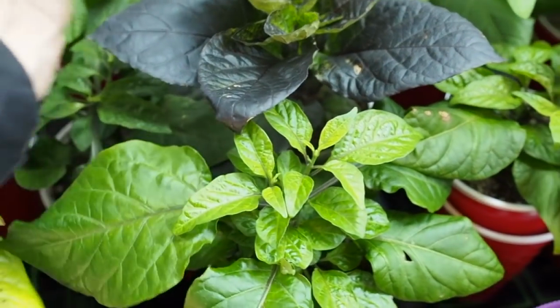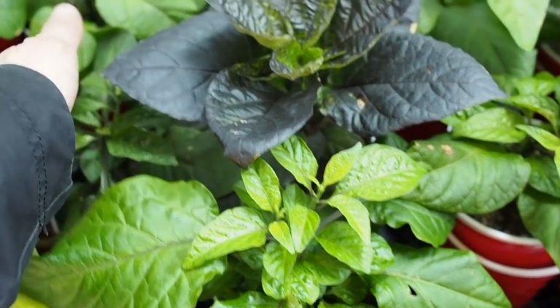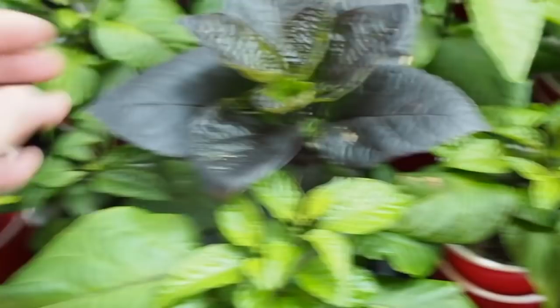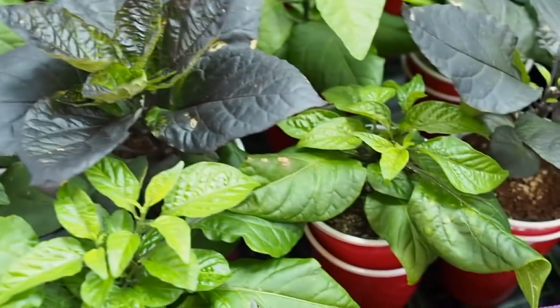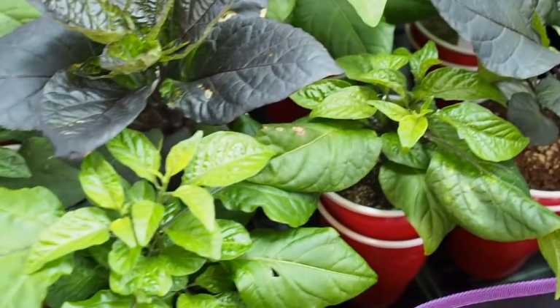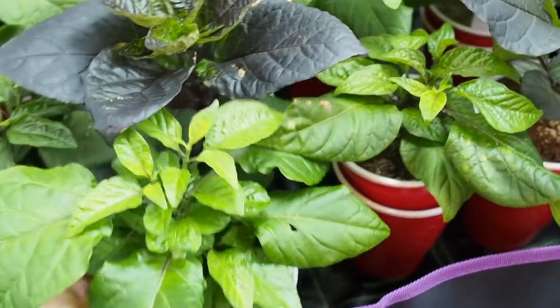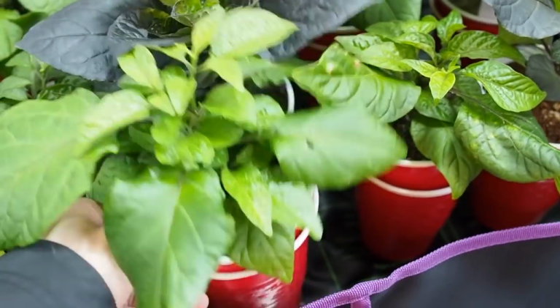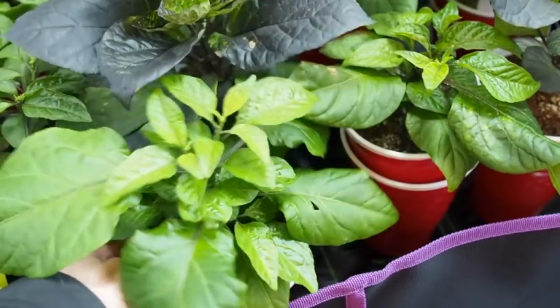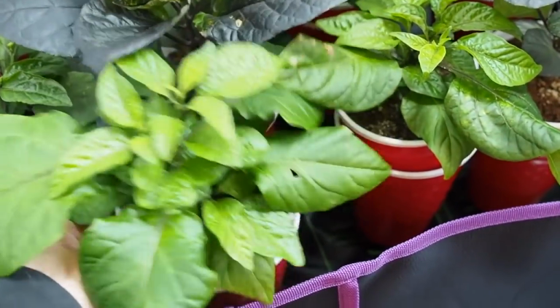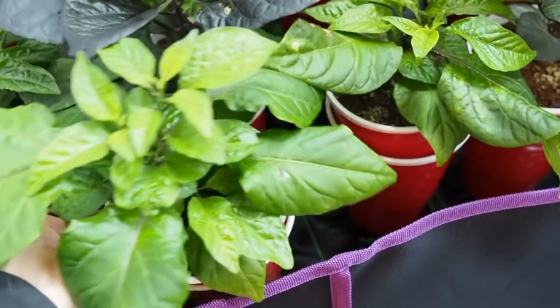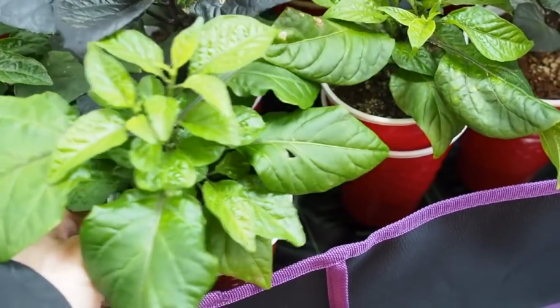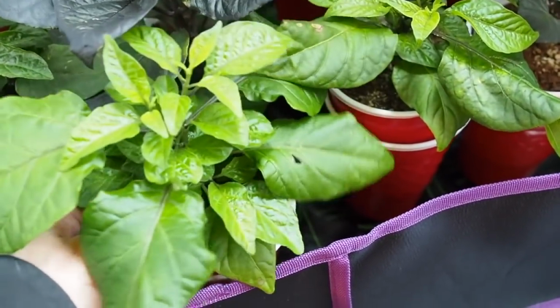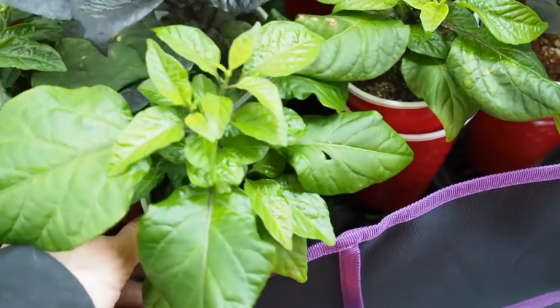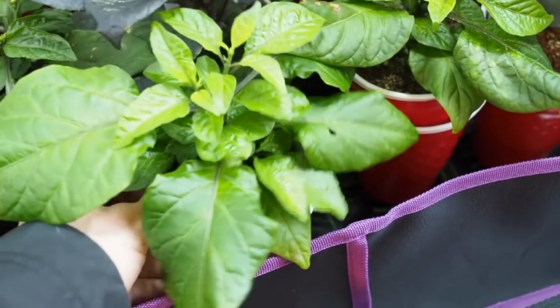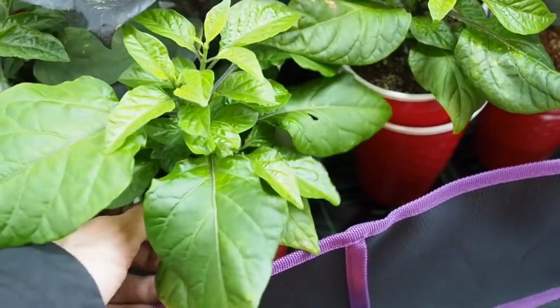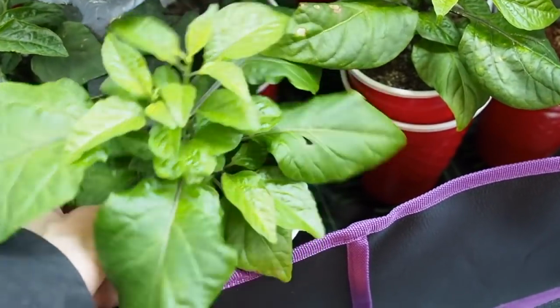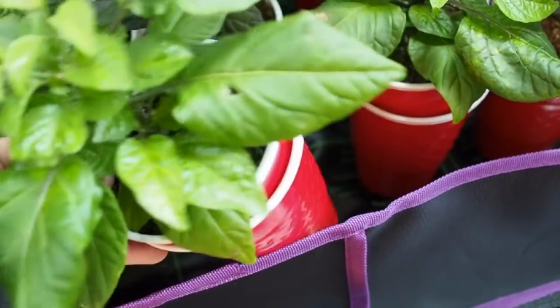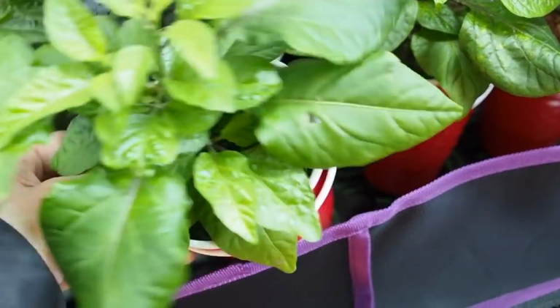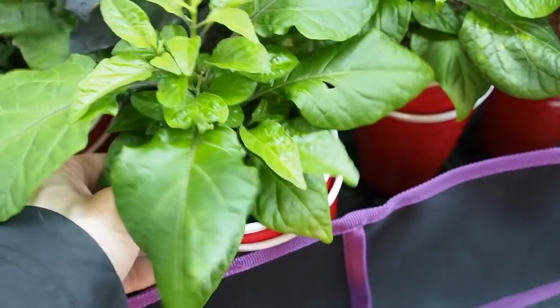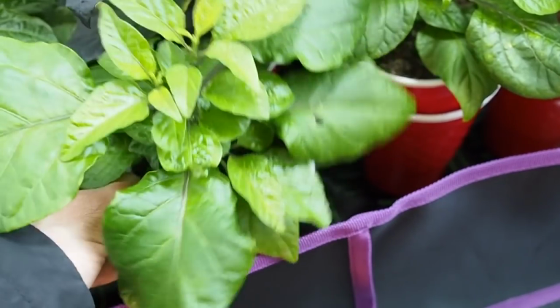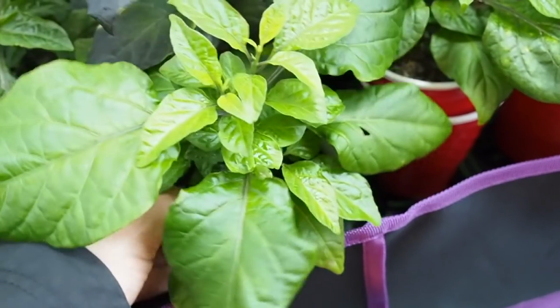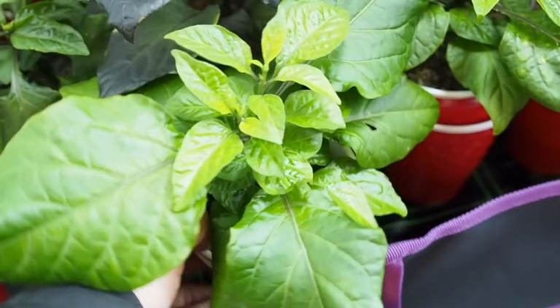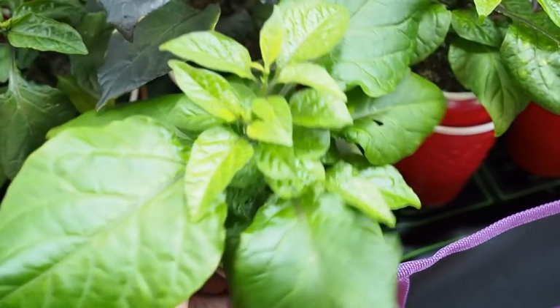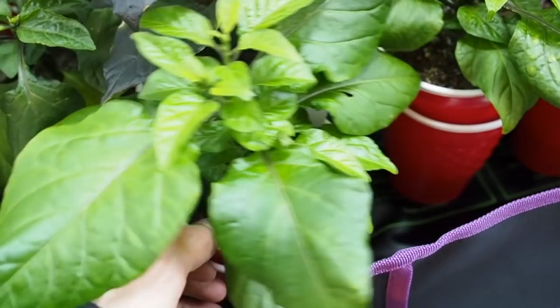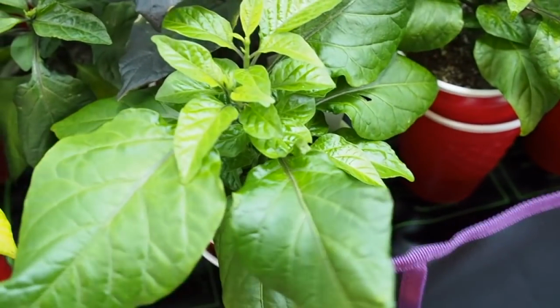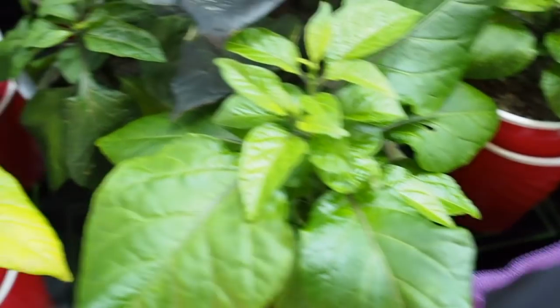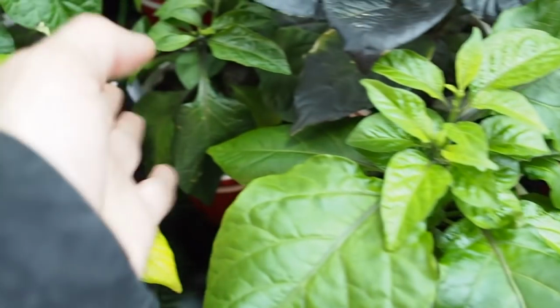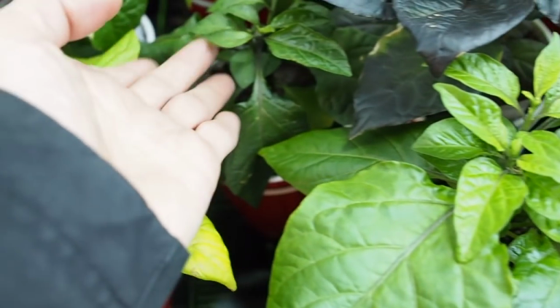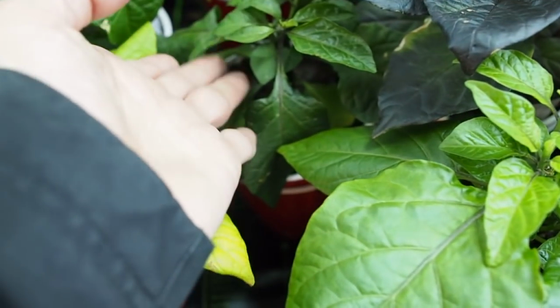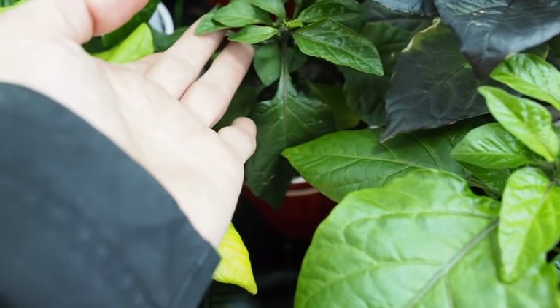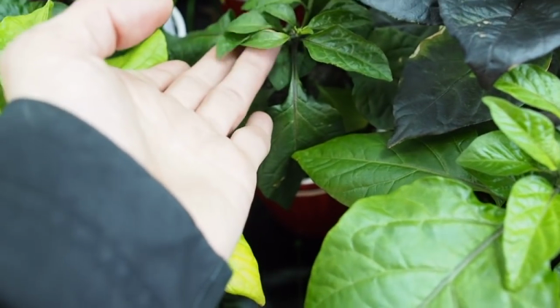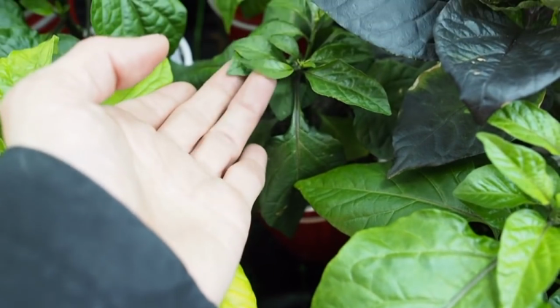Sometimes I'll just lift the cup — if it feels really light then I'll know it needs water. This one is a little bit light, but normally I can tell just by looking at the plant whether it needs water or not.